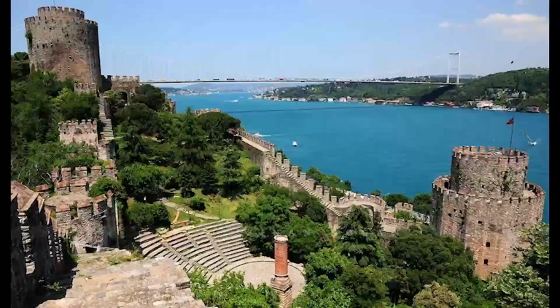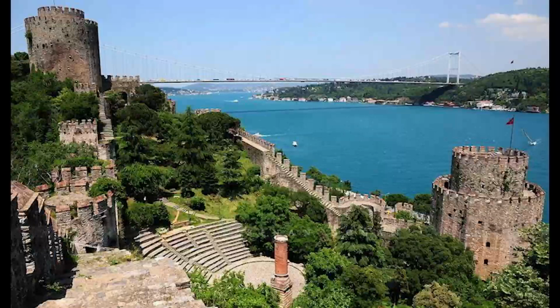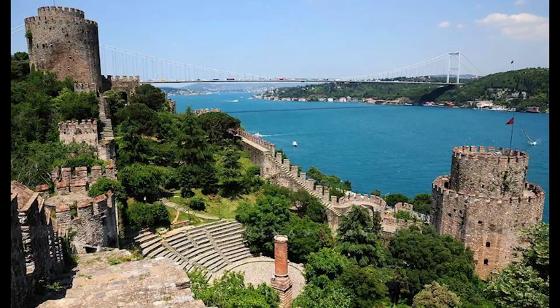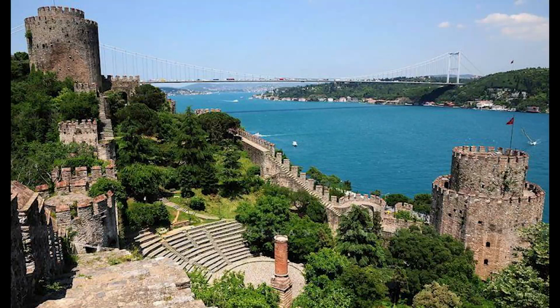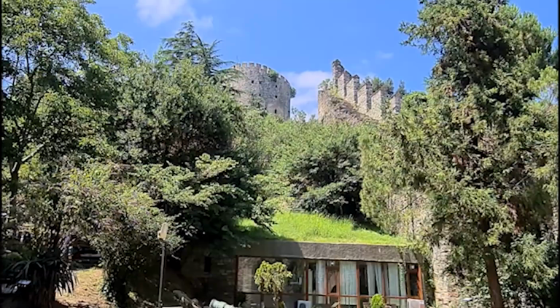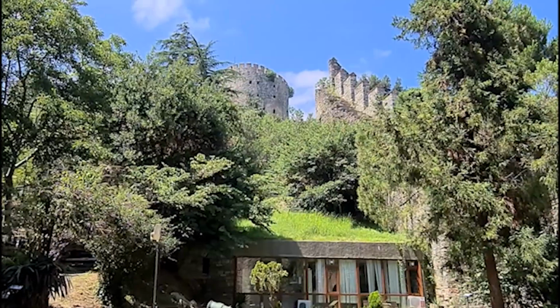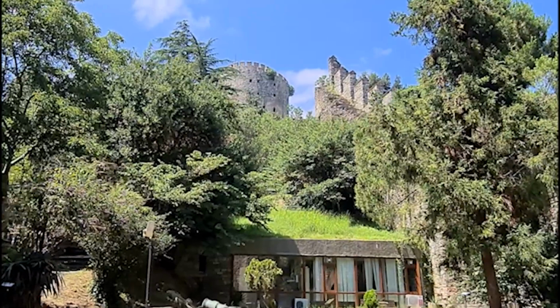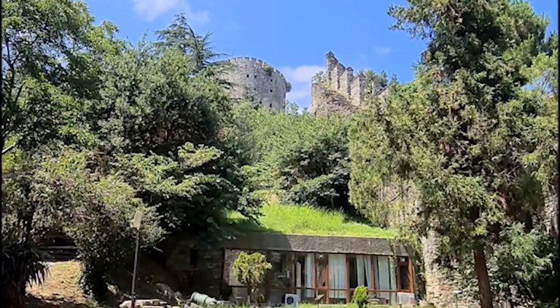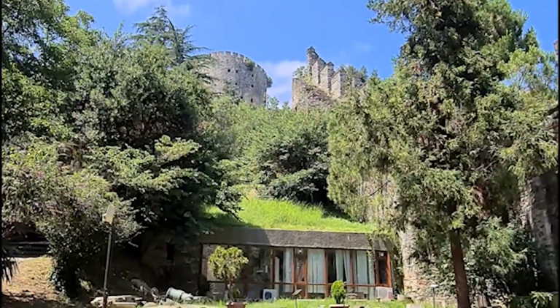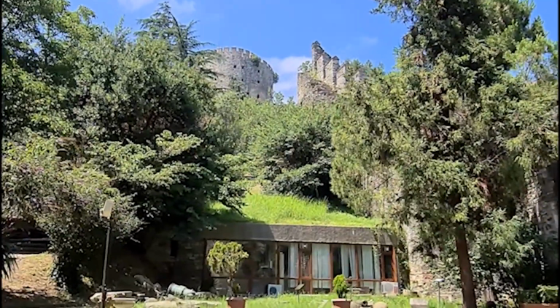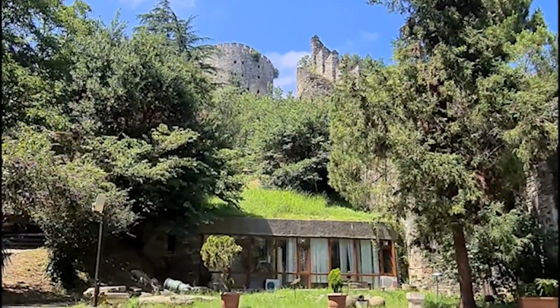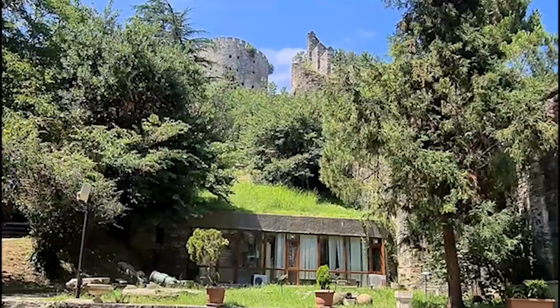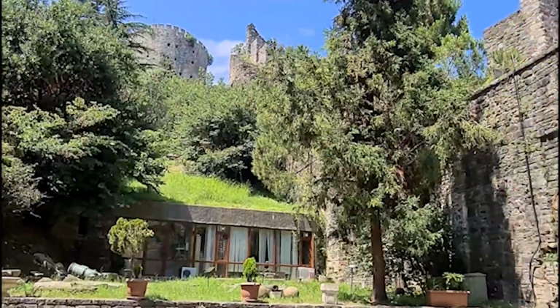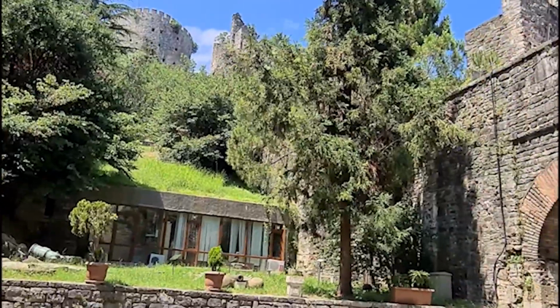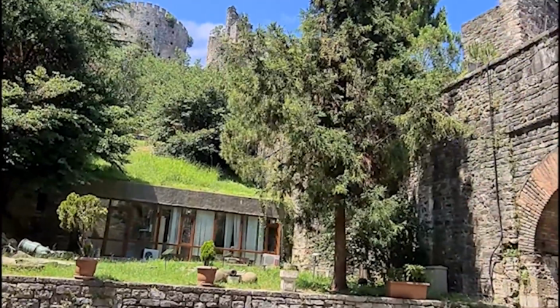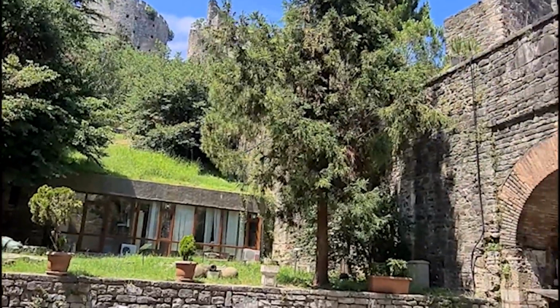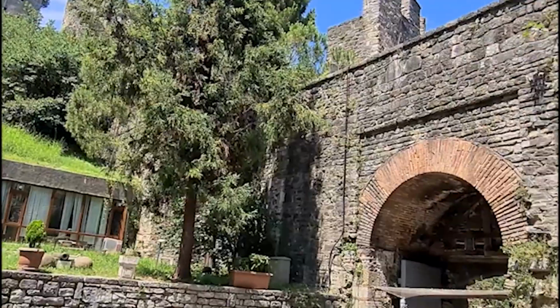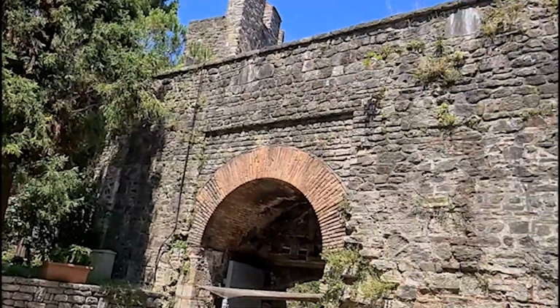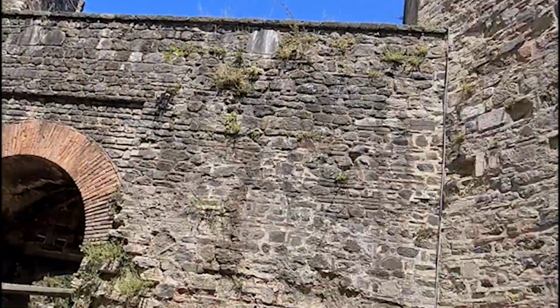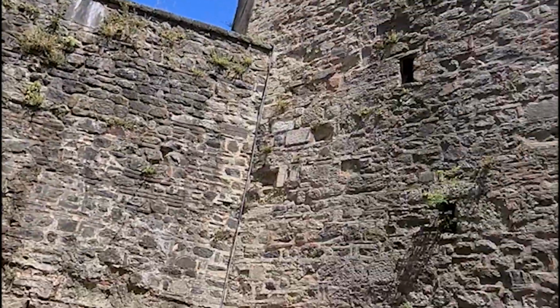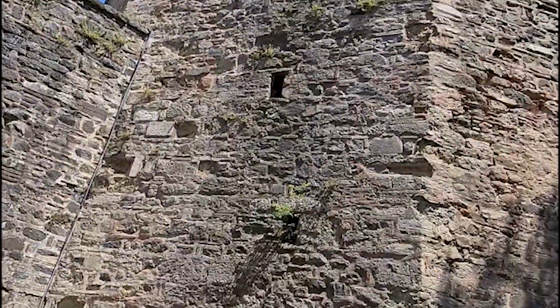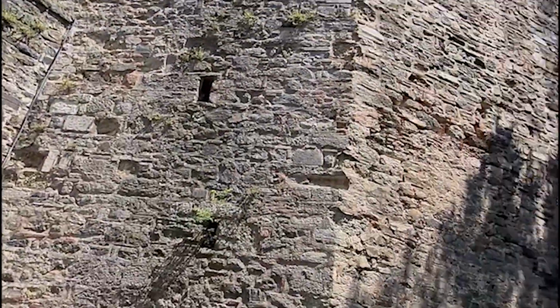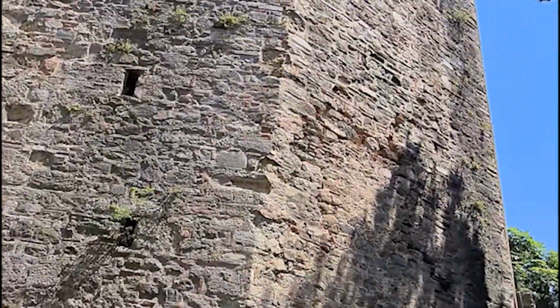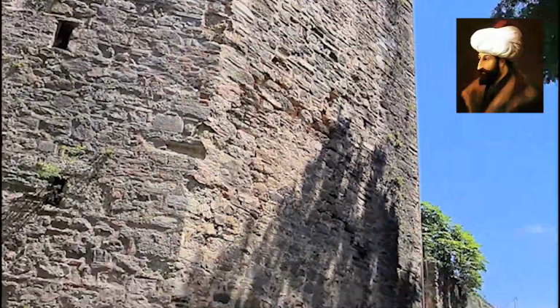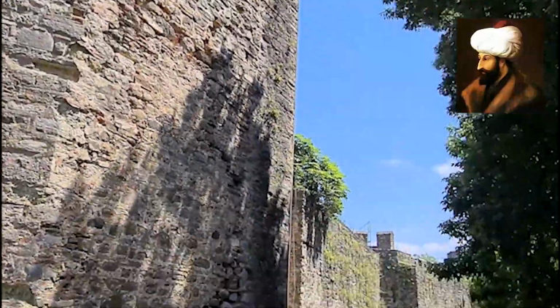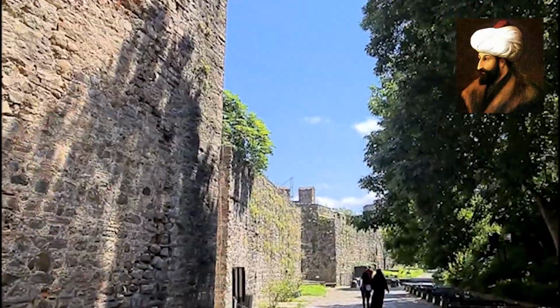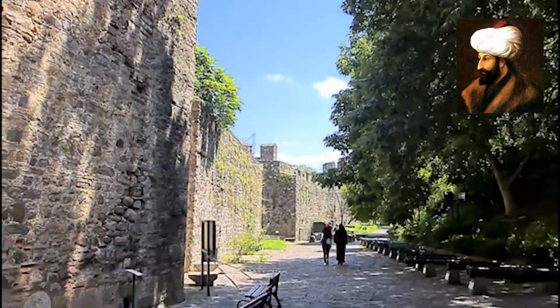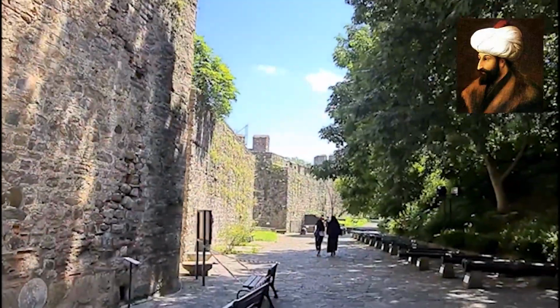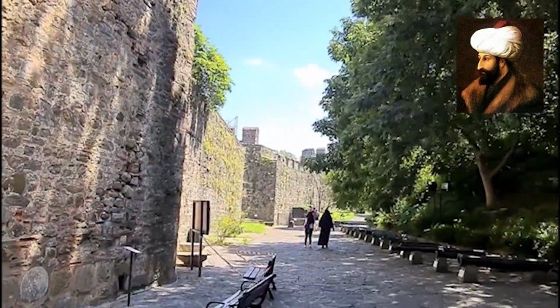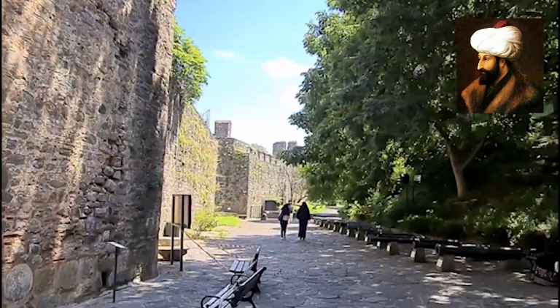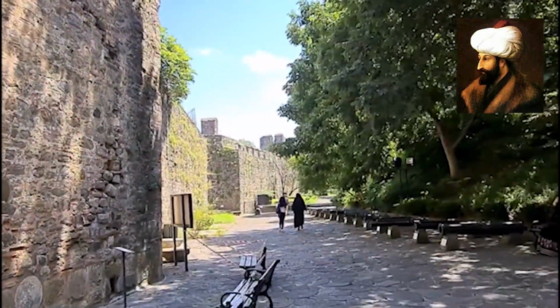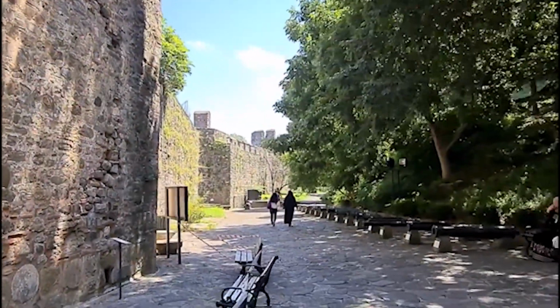The Romelli Fortress lies along the Bosphorus Strait at its narrowest part. The building of this colossus in 1452 was among the final preparations of Sultan Muhammad II in conquering Constantinople, now known as Istanbul.